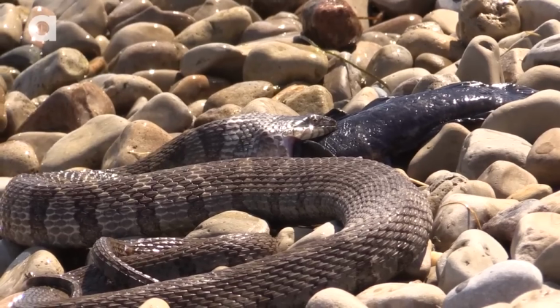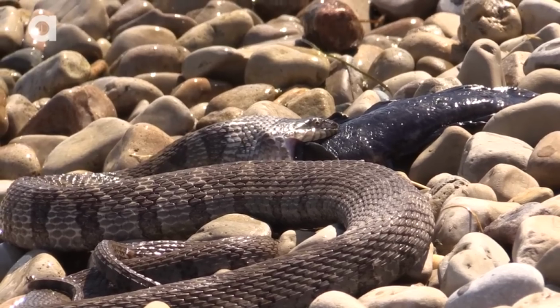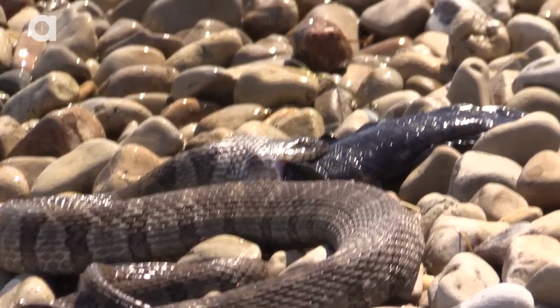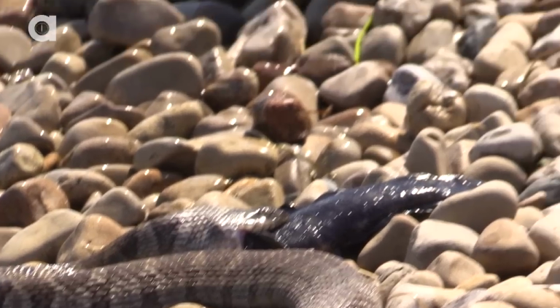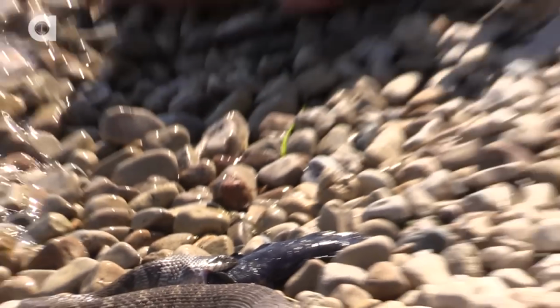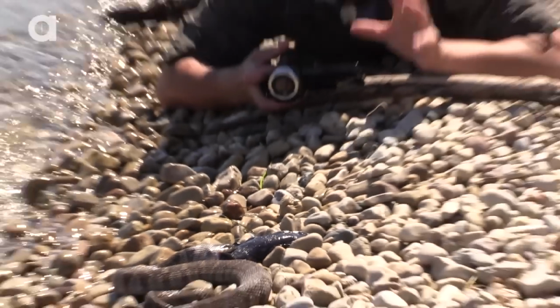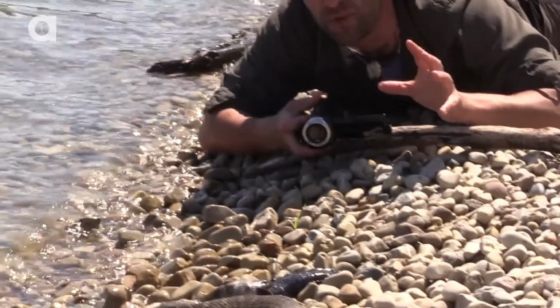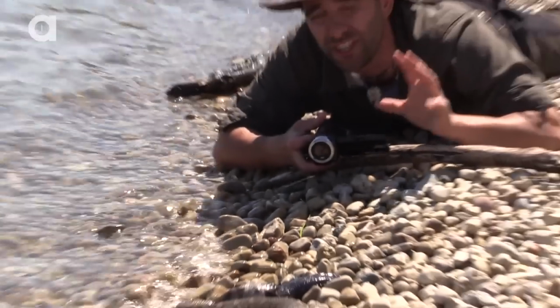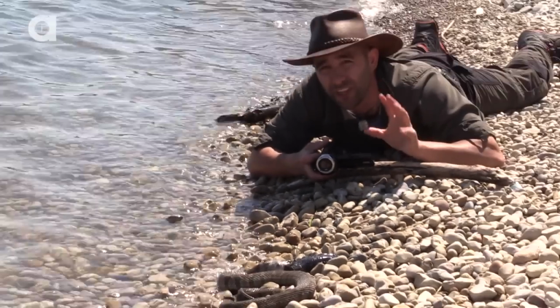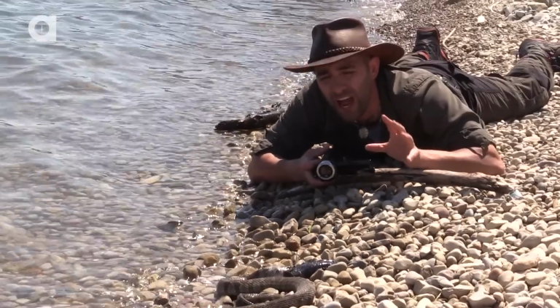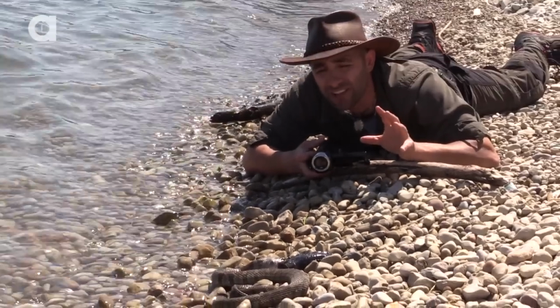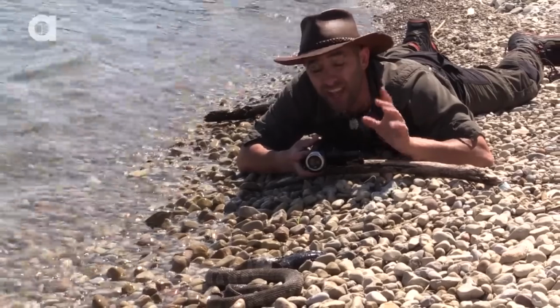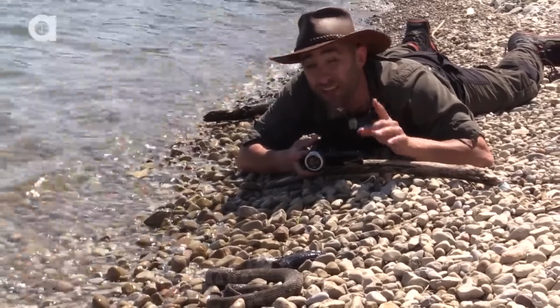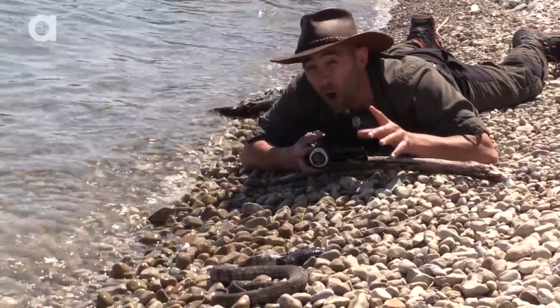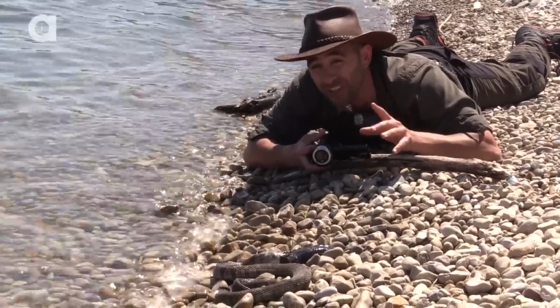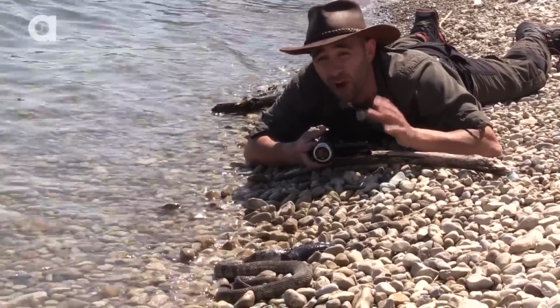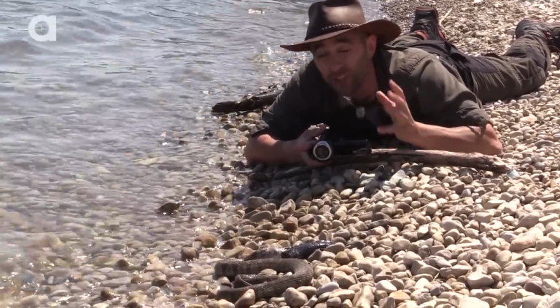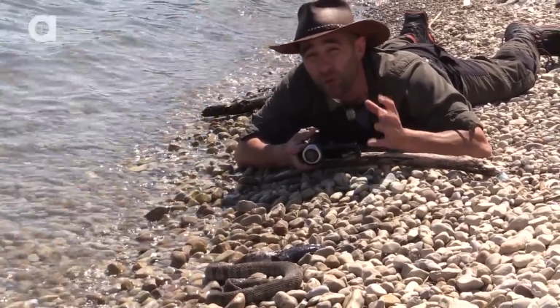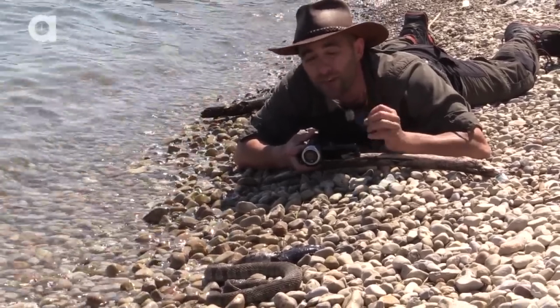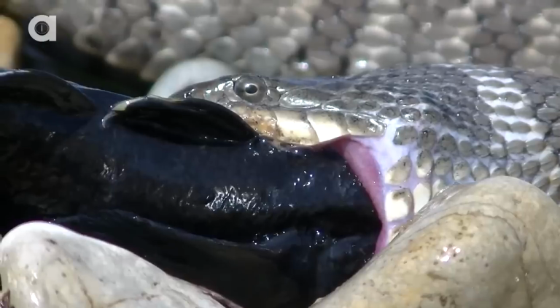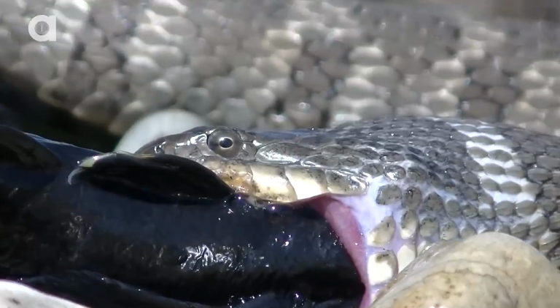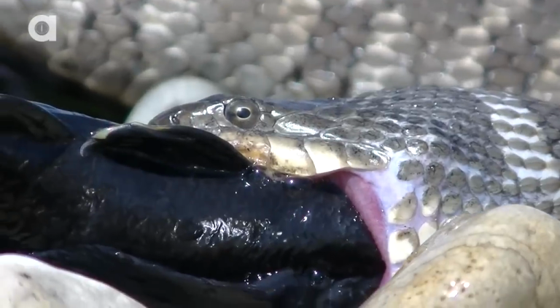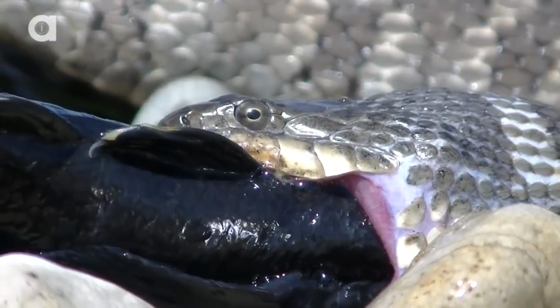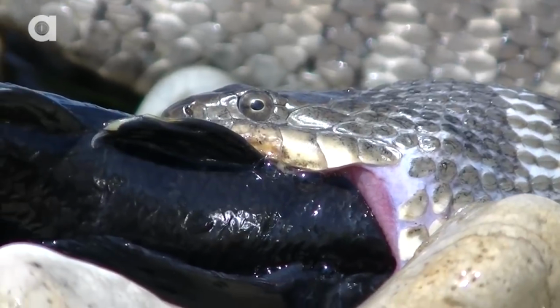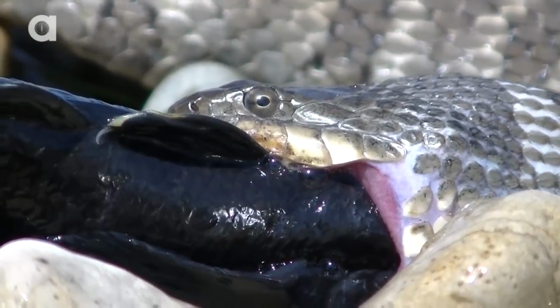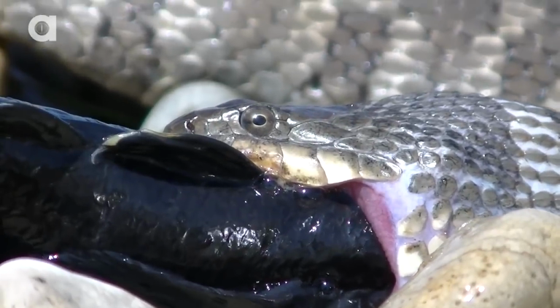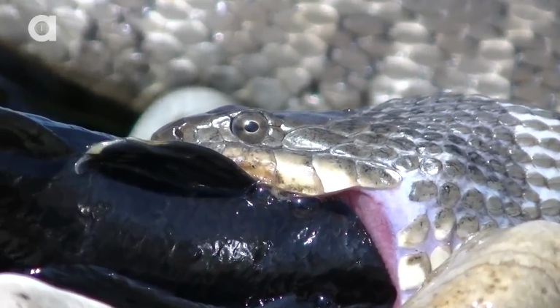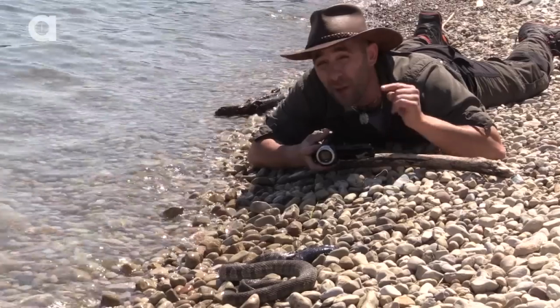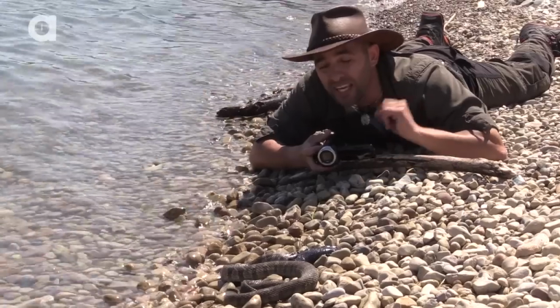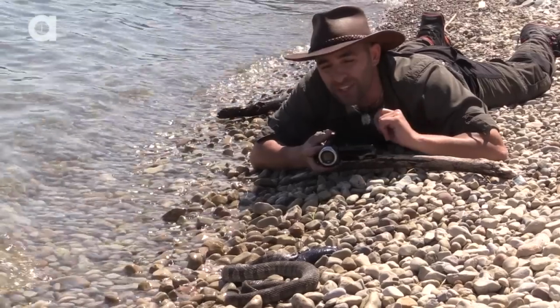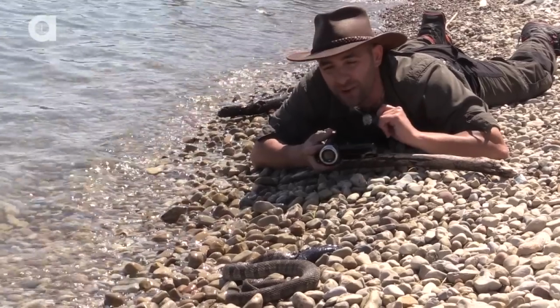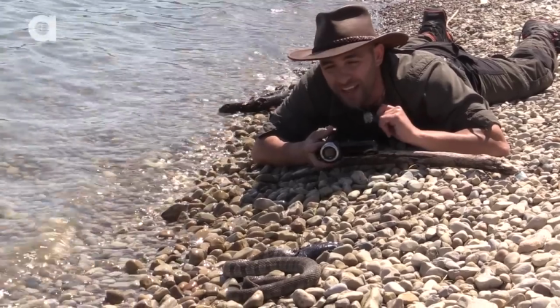The round goby is the number one invasive species here in the Erie Islands, and the Lake Erie water snakes are actually doing a great thing for the environment by eating these guys. These gobies make up 90% of their diet.